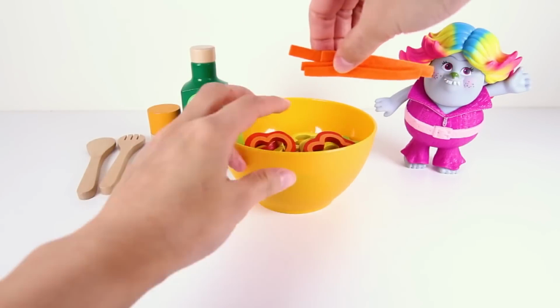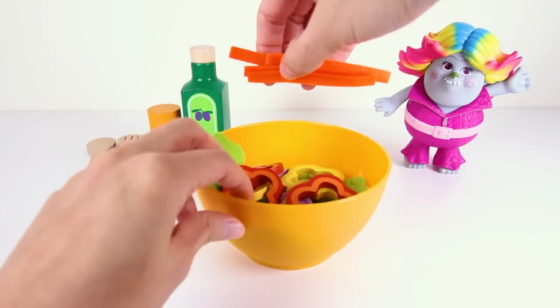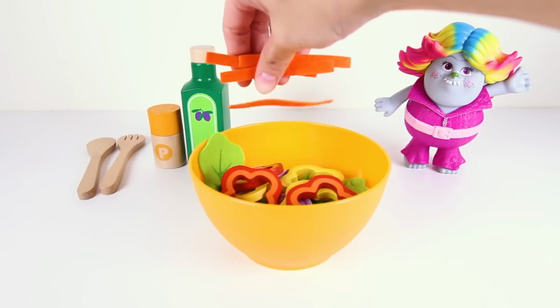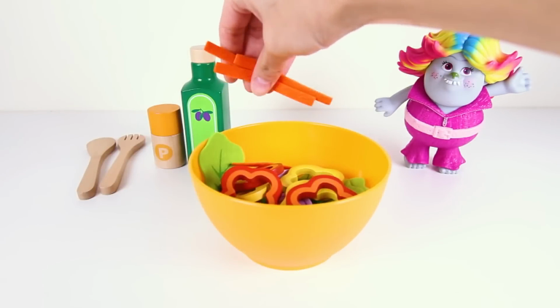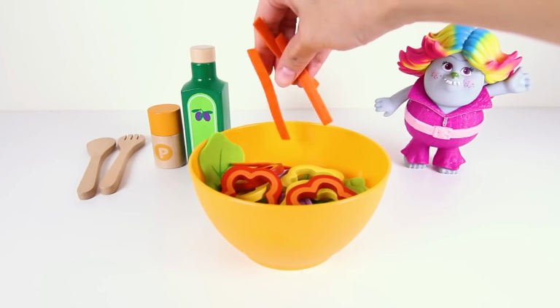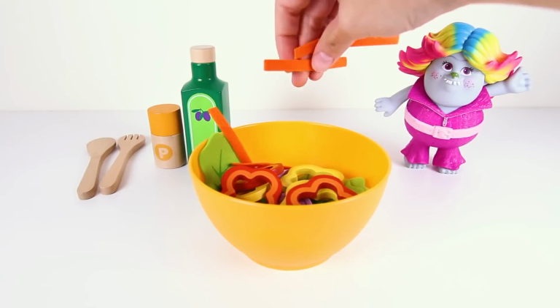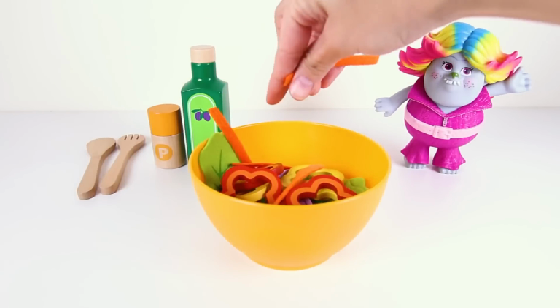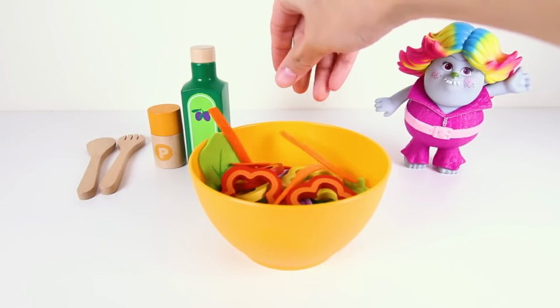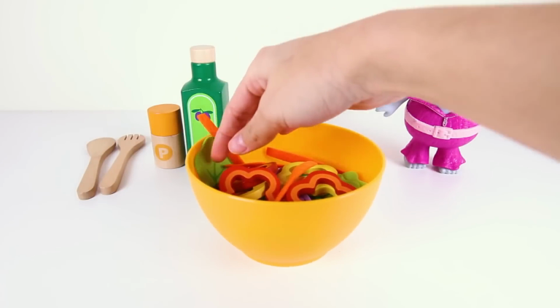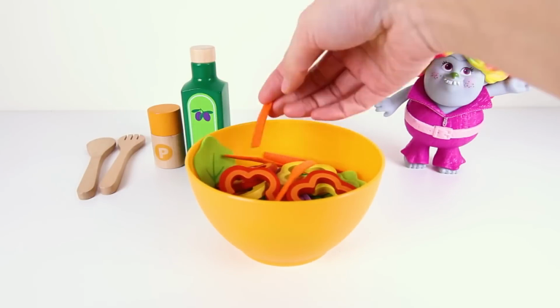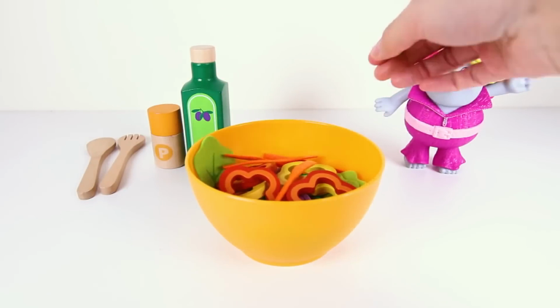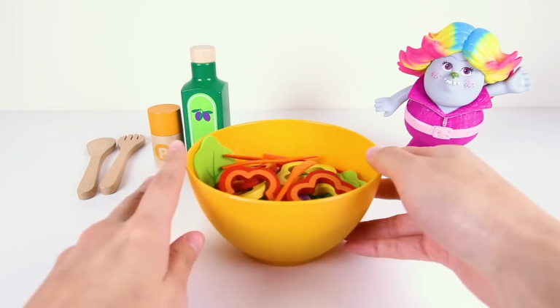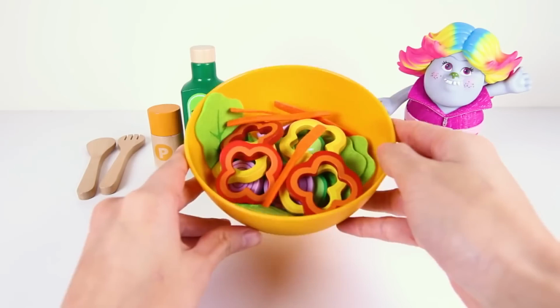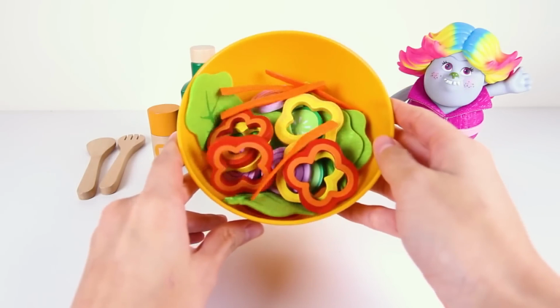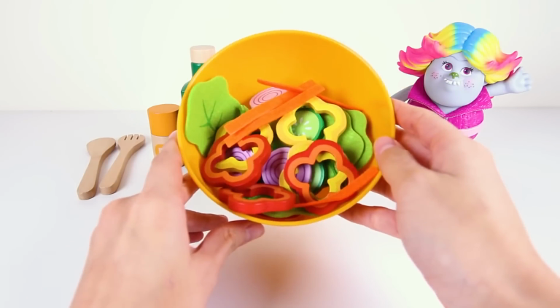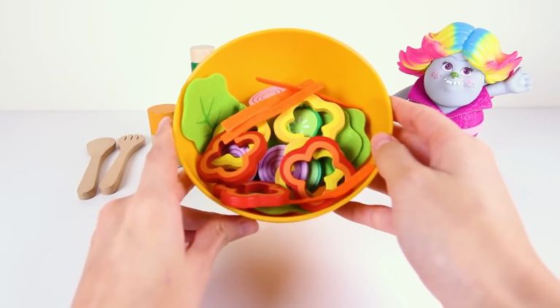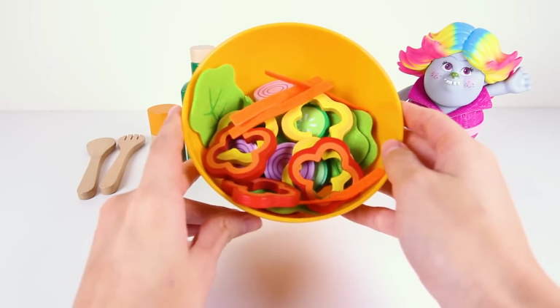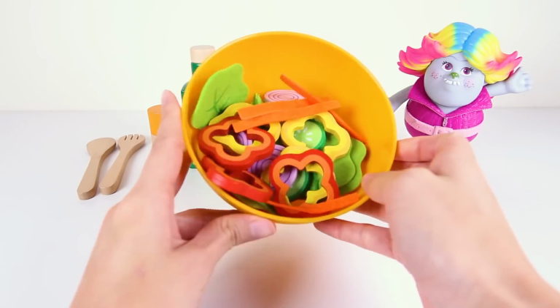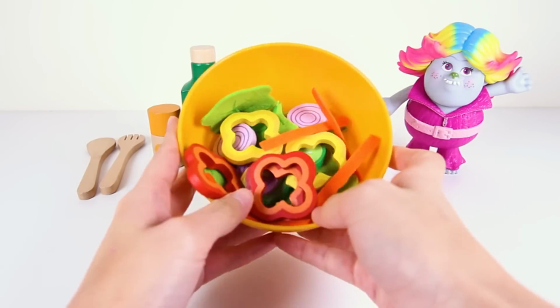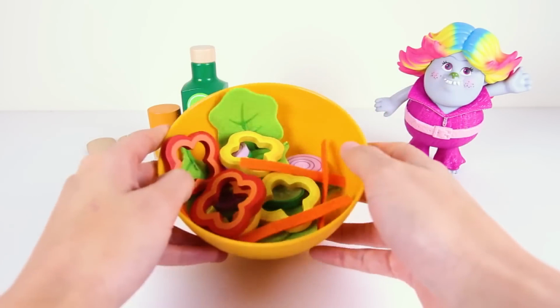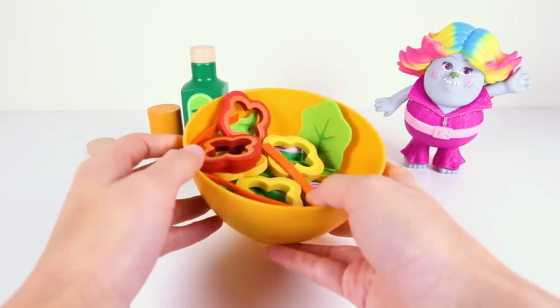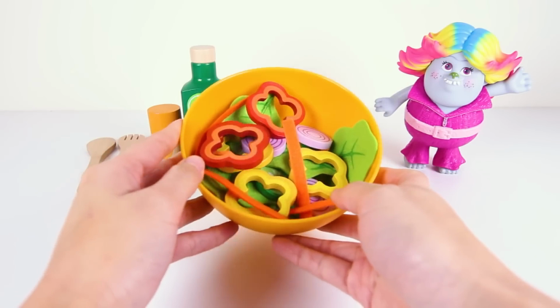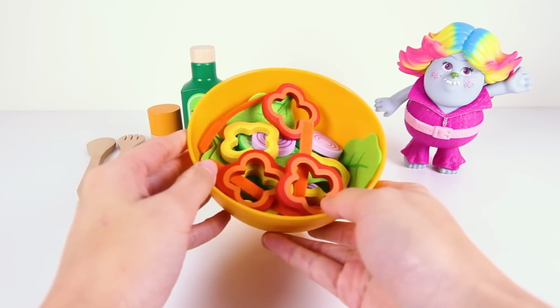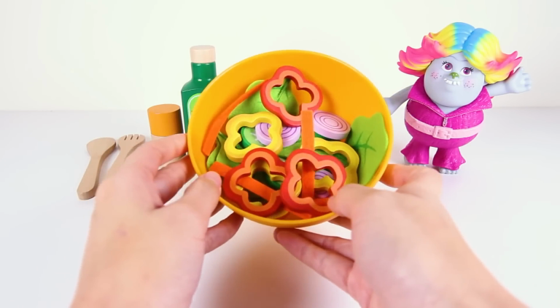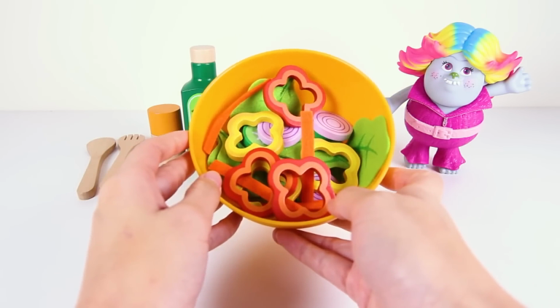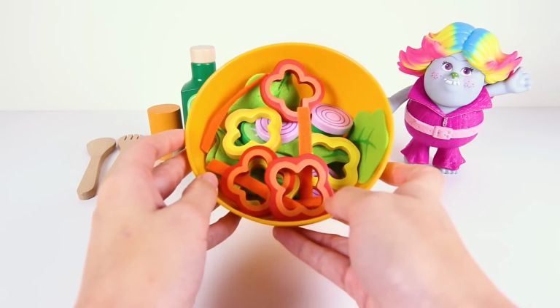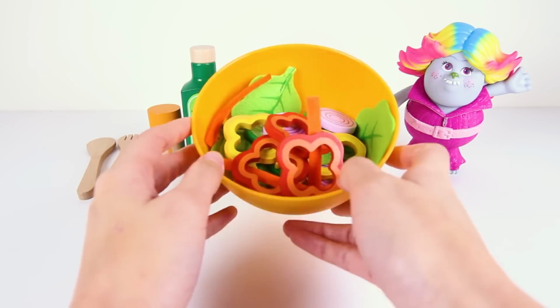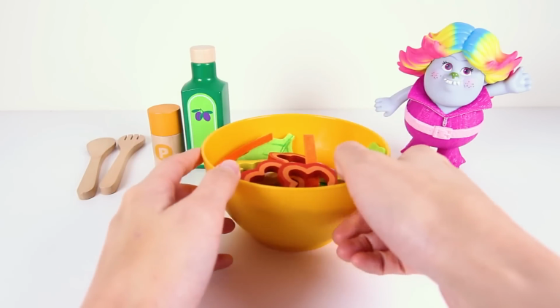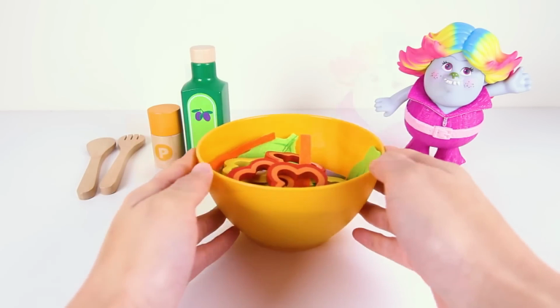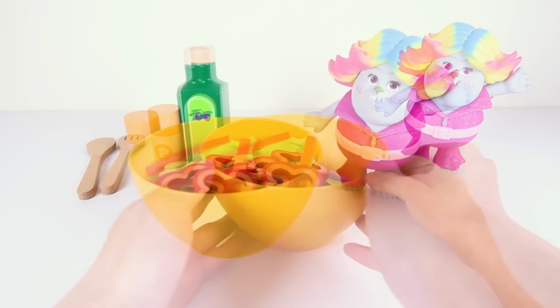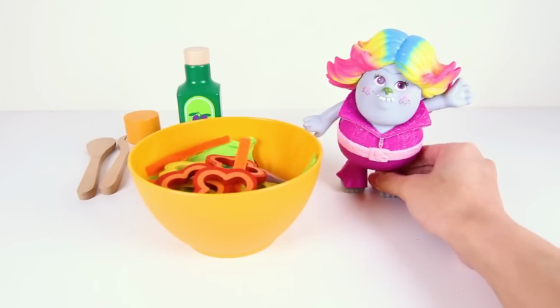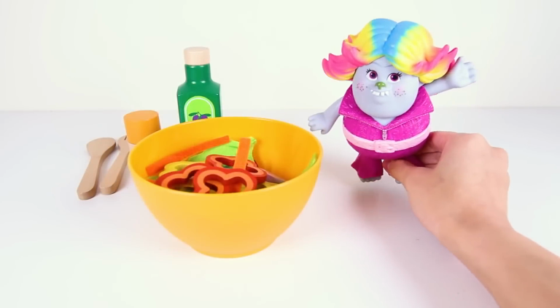The last ingredient for our salad will be some crunchy carrots. Do you know what body part carrots help grow stronger? Is it your ears or your eyes? Let me know in the comments. Our salad bowl looks ready to eat!